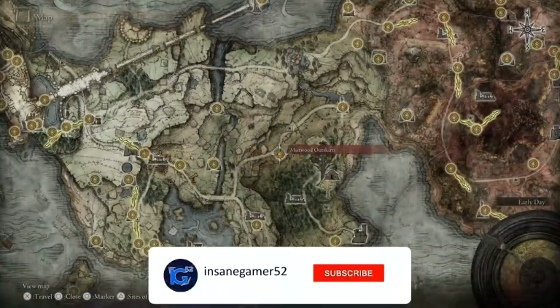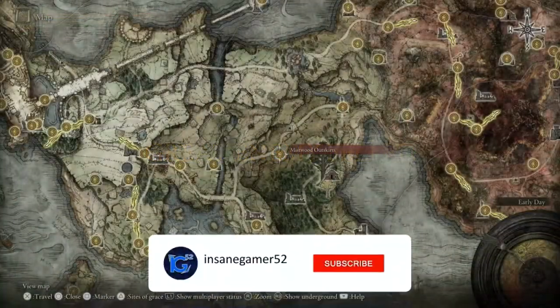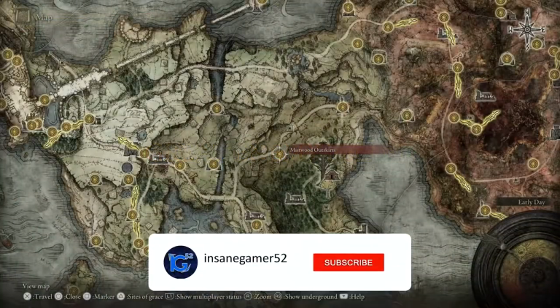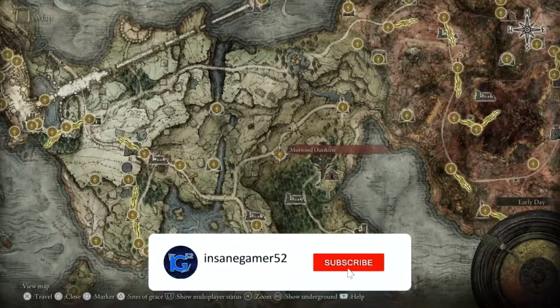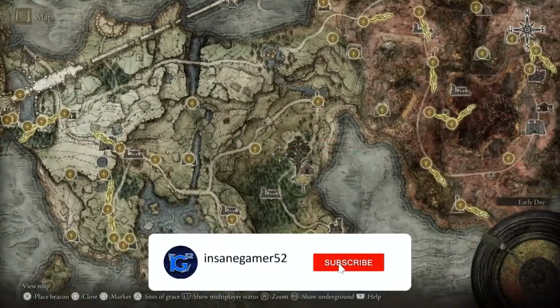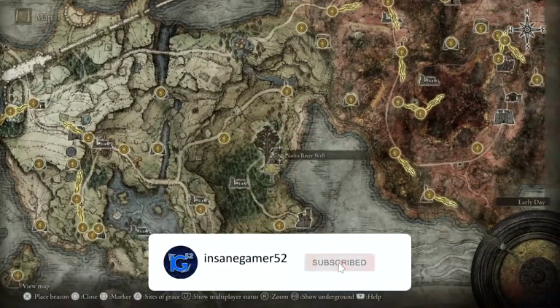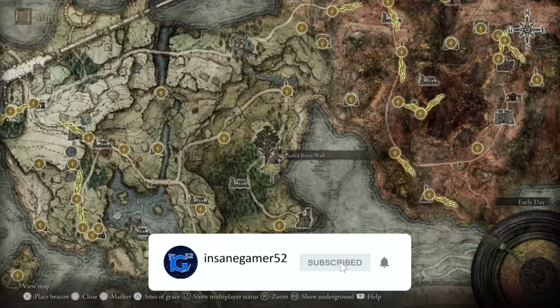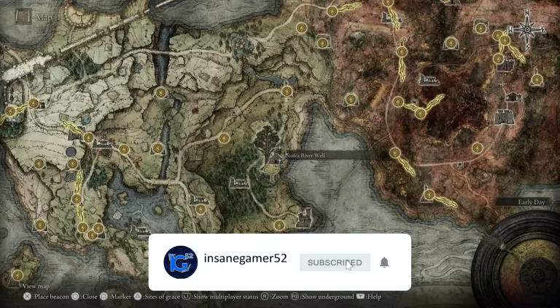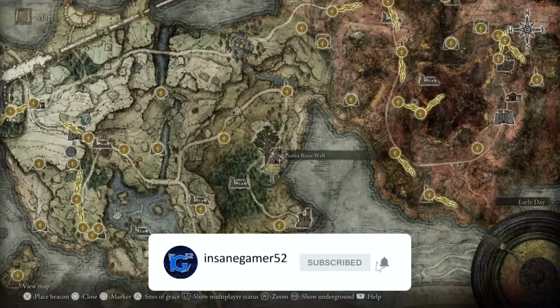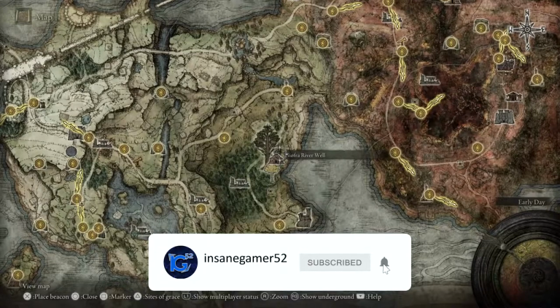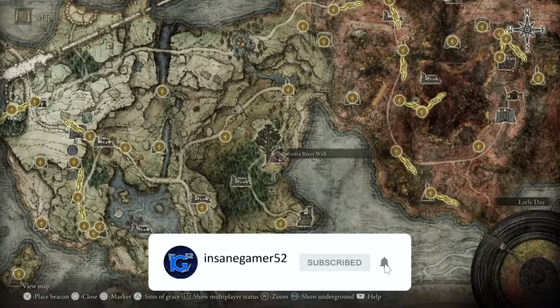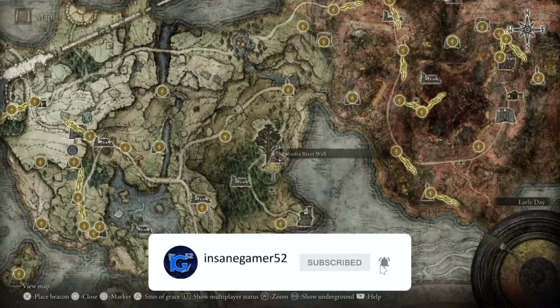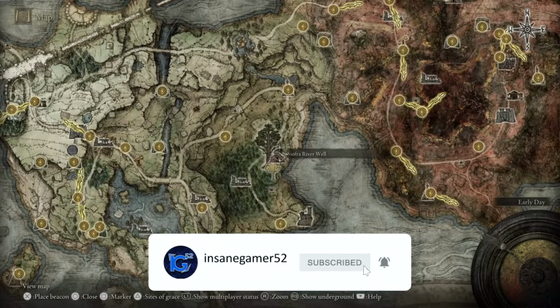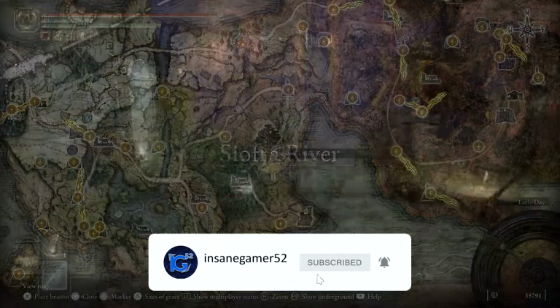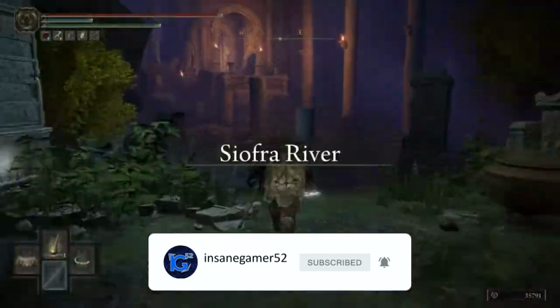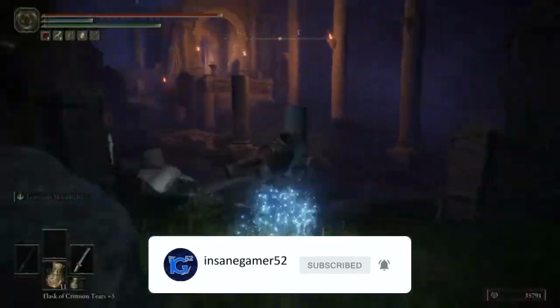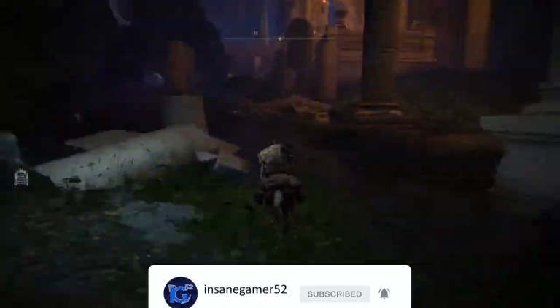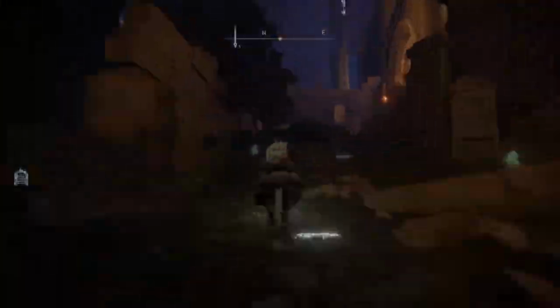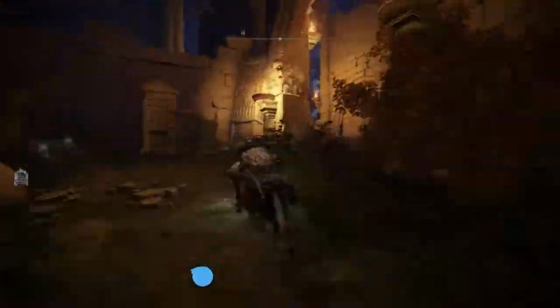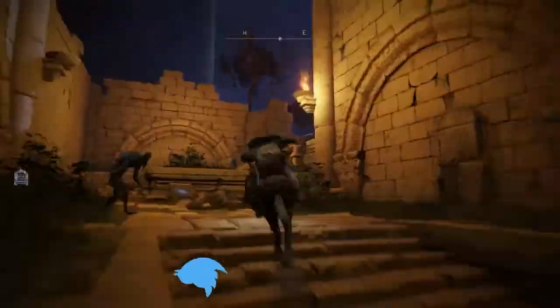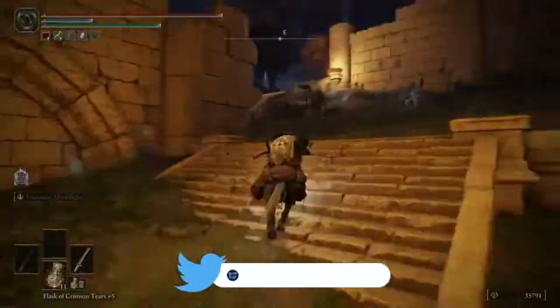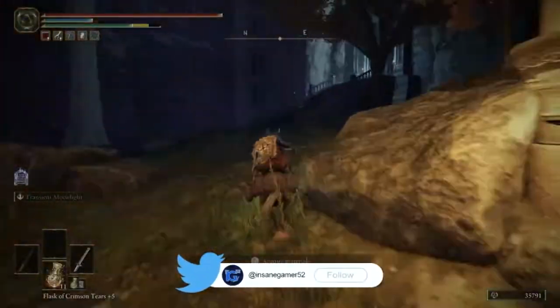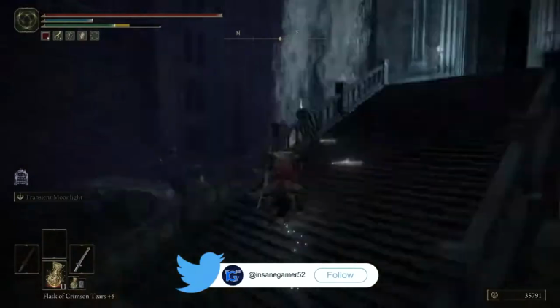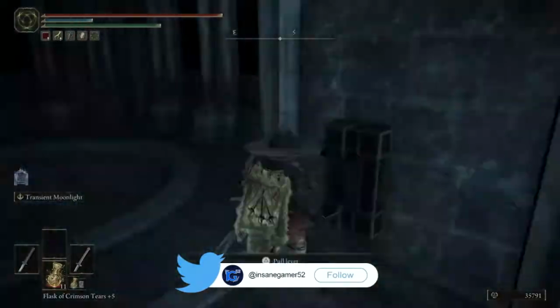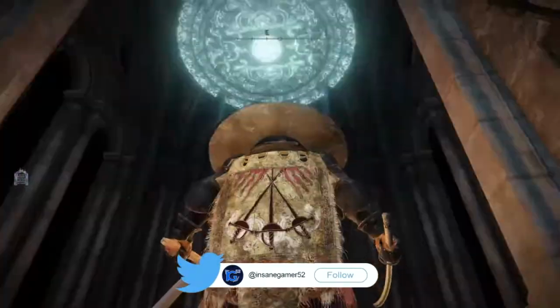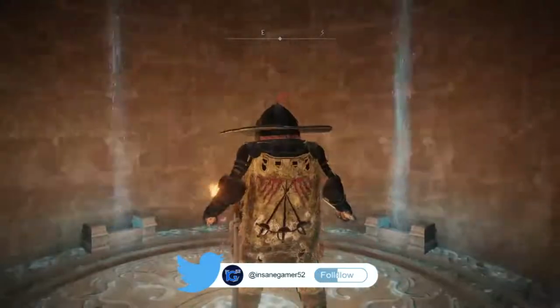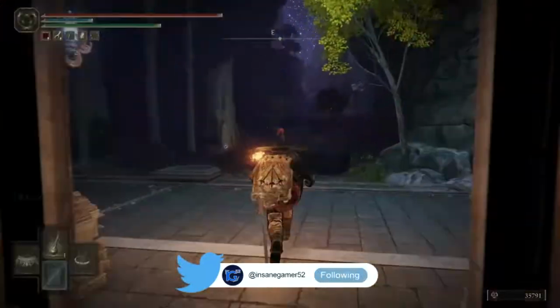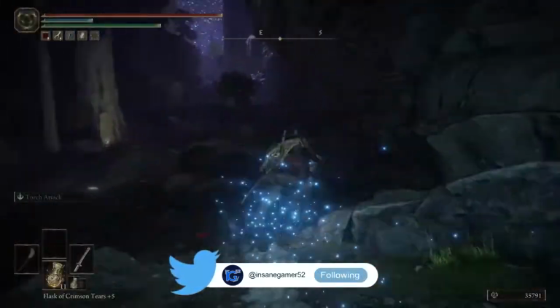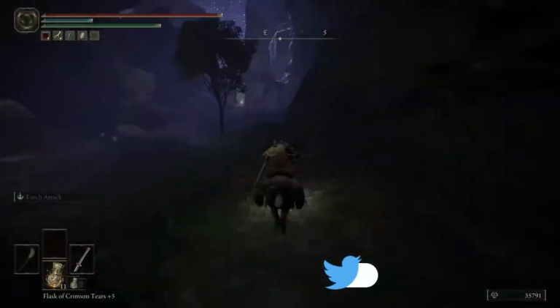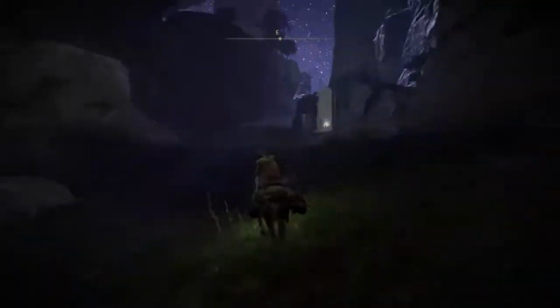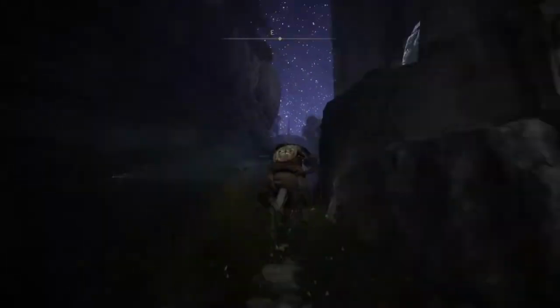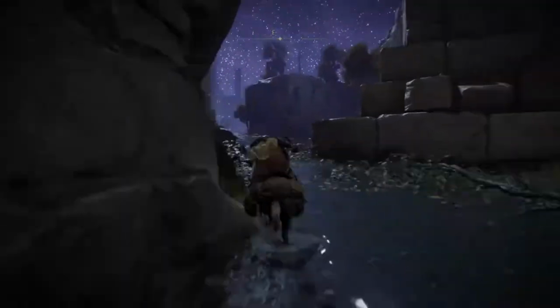So to get to the Siofra River, you have to go down the Siofra River Well in Limgrave. Once you're down here, make your way through the ruins to get to one of the most beautiful areas in the whole game, the Siofra Riverbank.